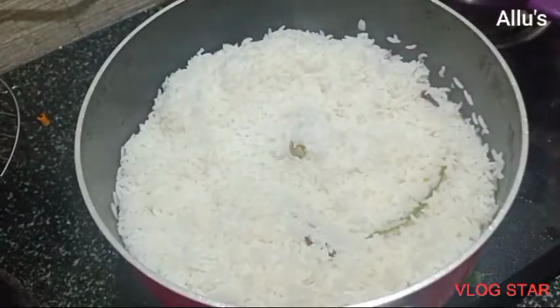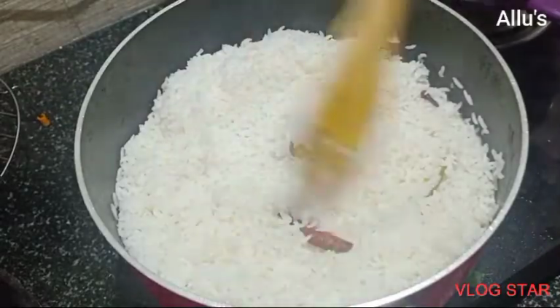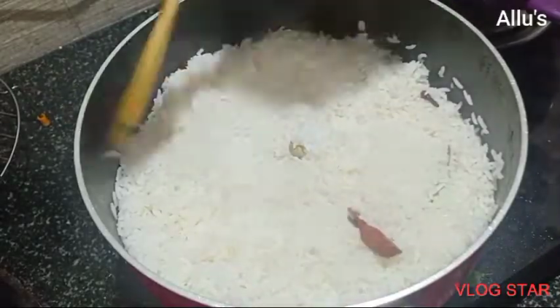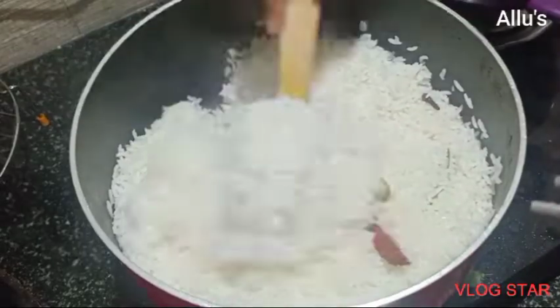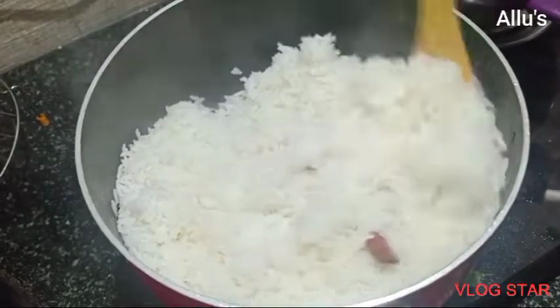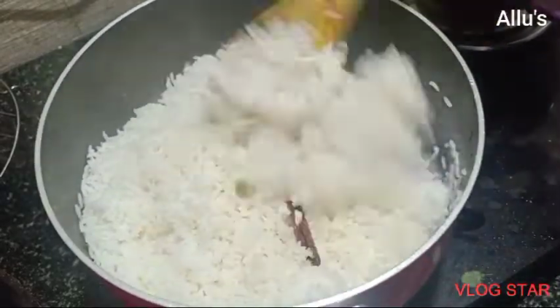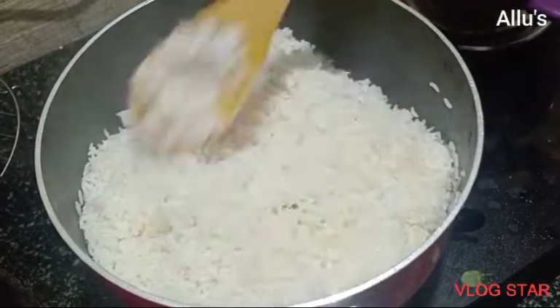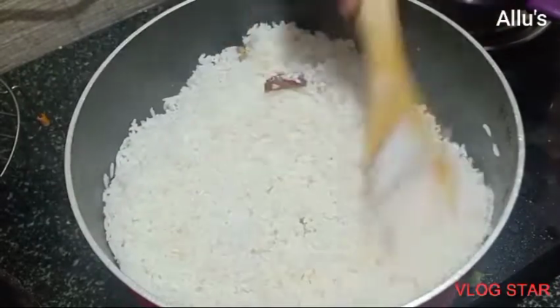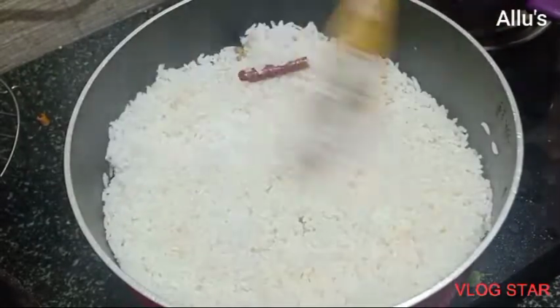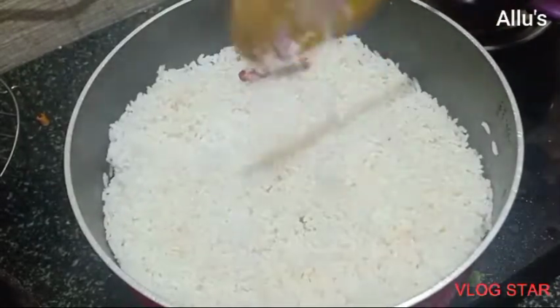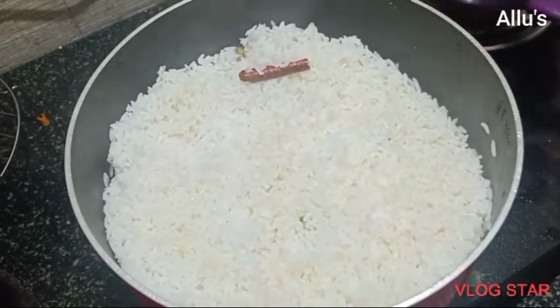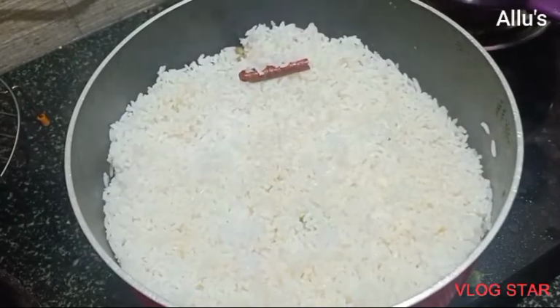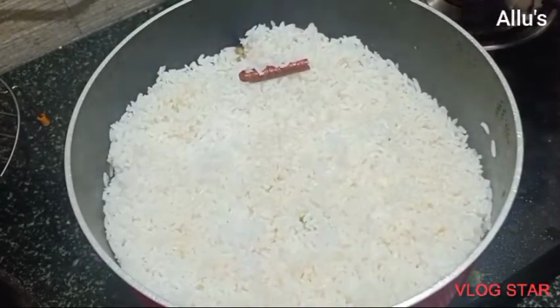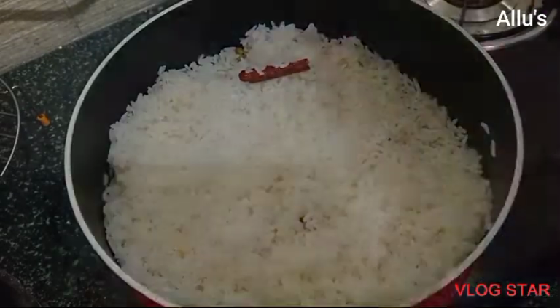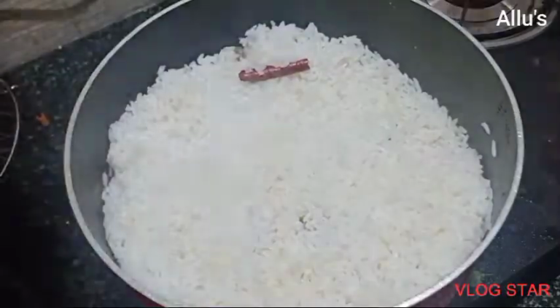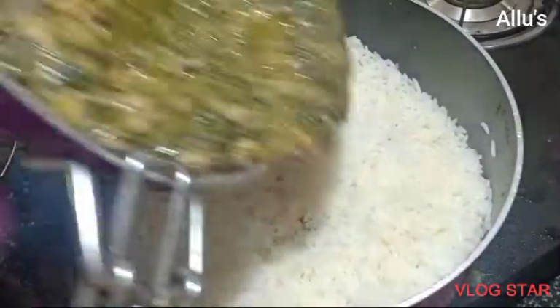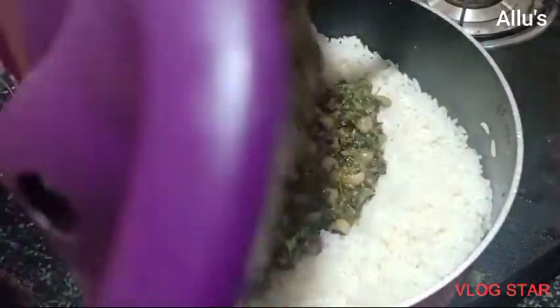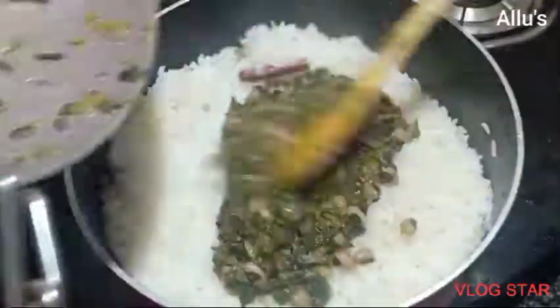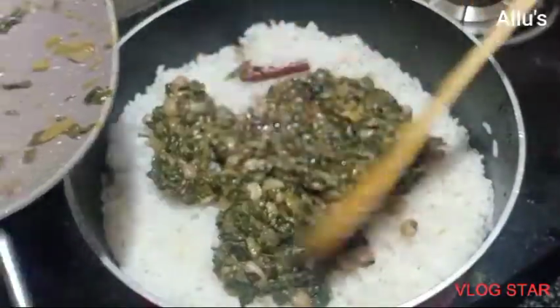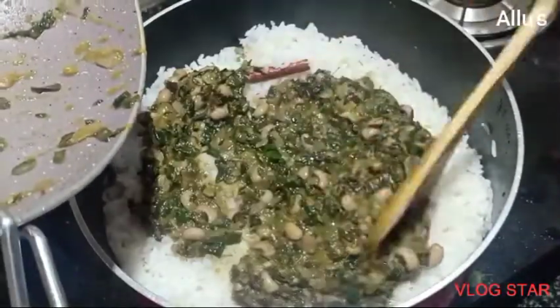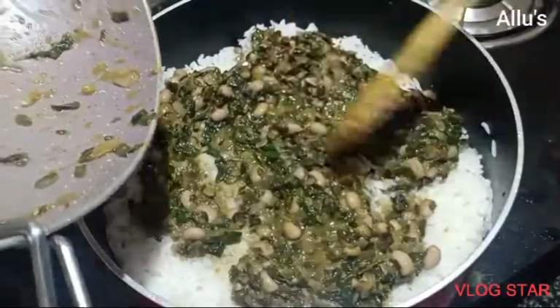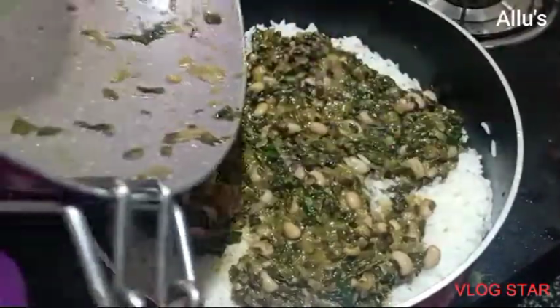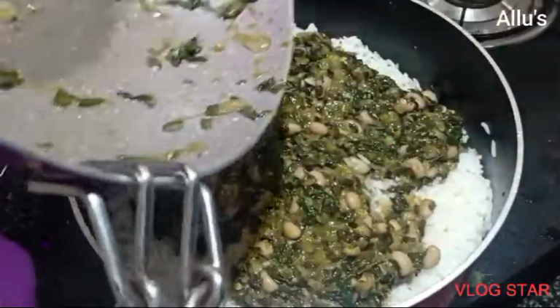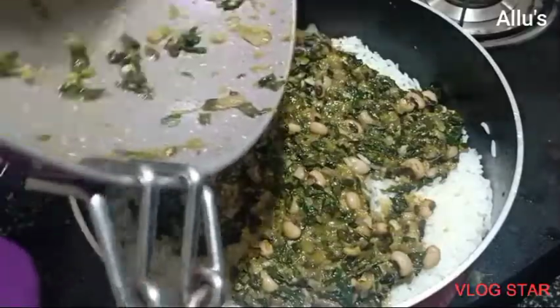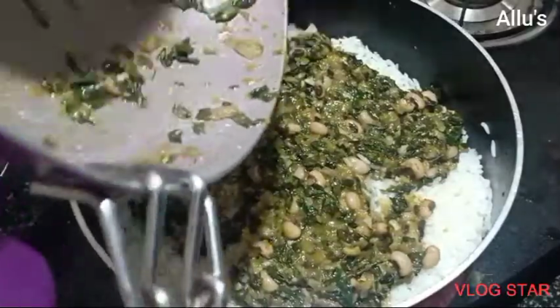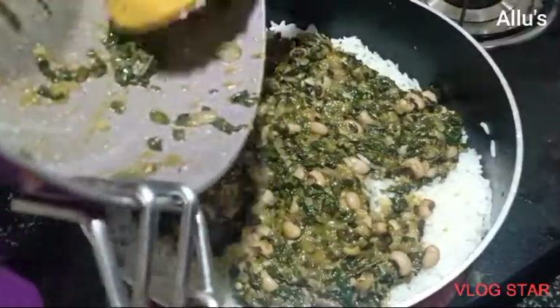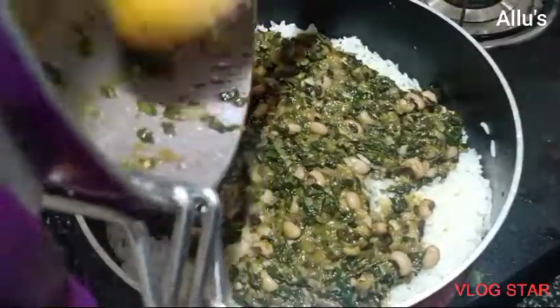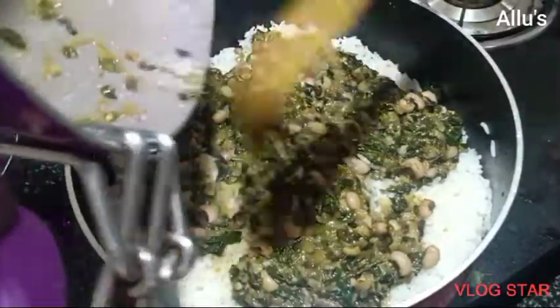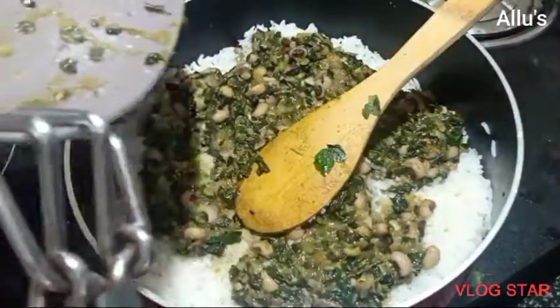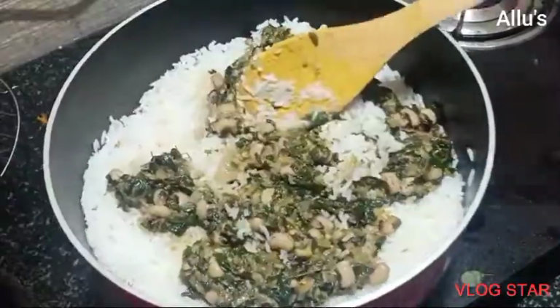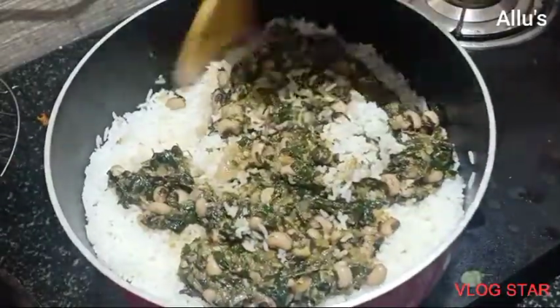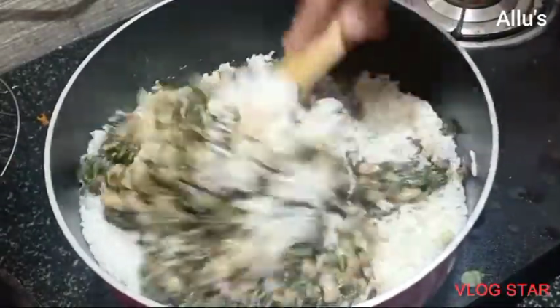Once the ghee rice is done, add the drumstick leaf masala to it. Mix well and a drumstick leaf pulao or biryani is ready to serve.